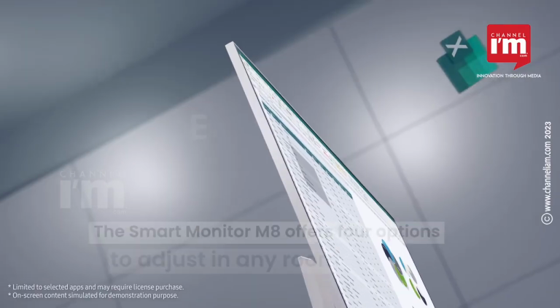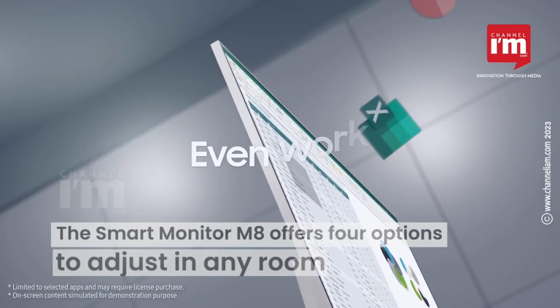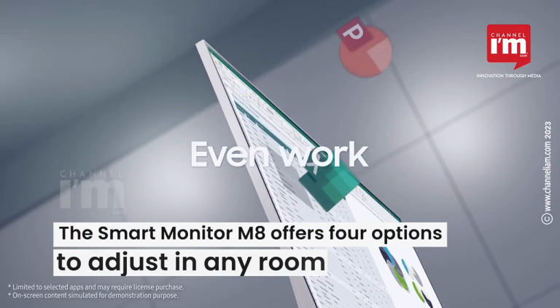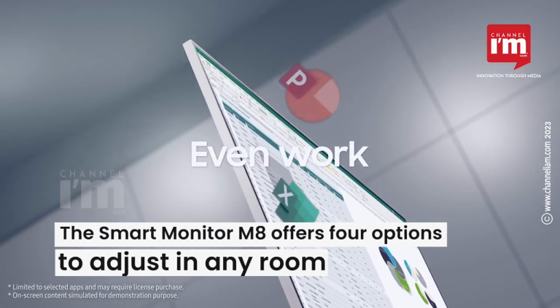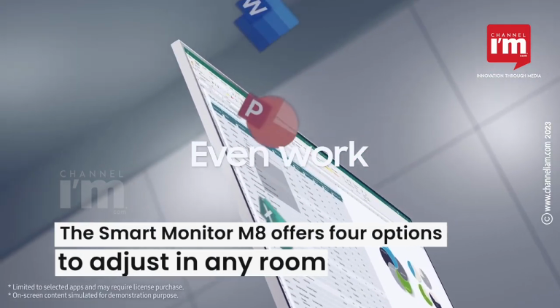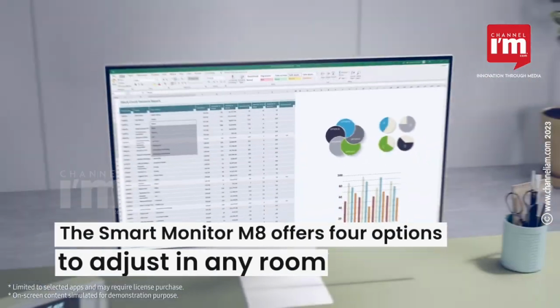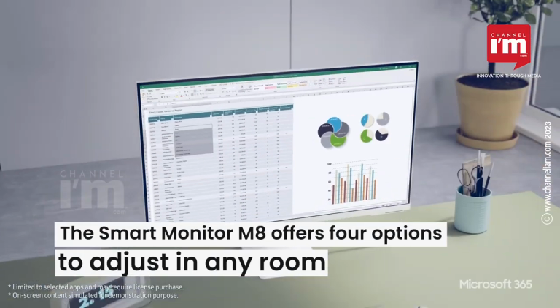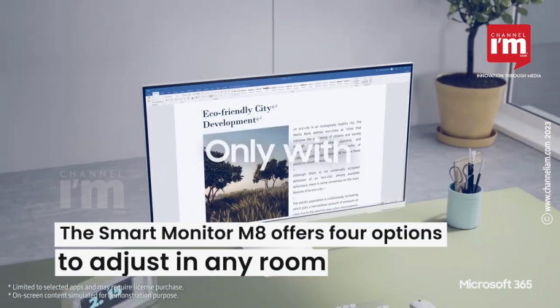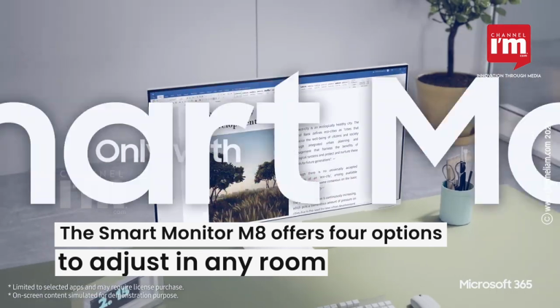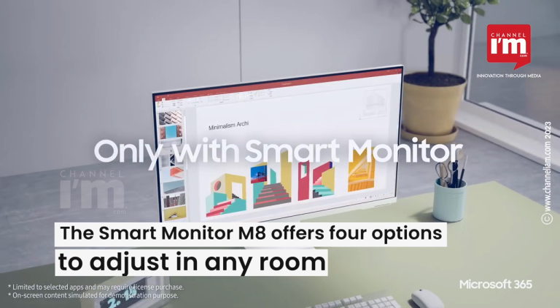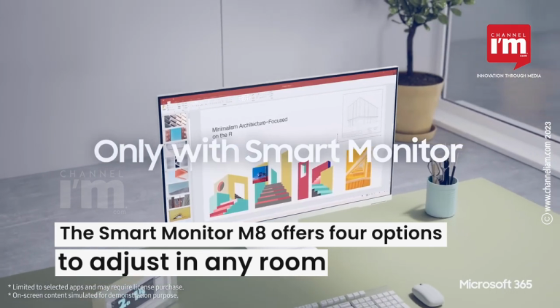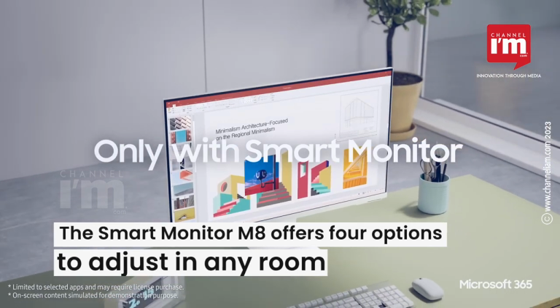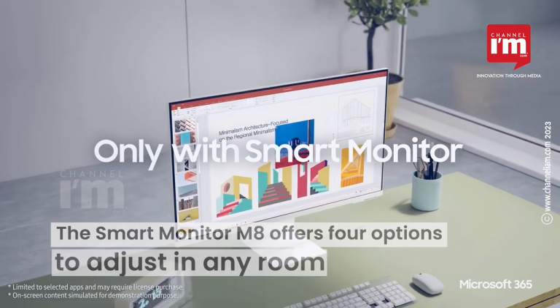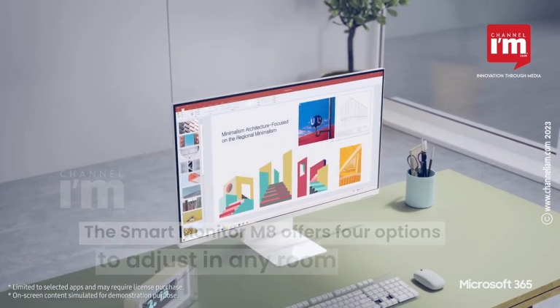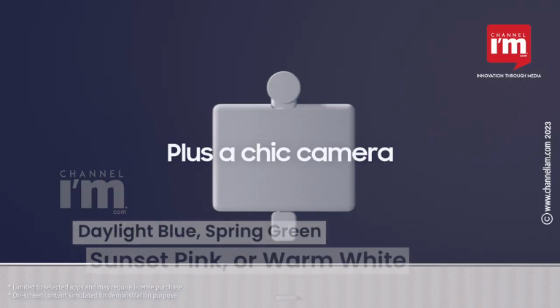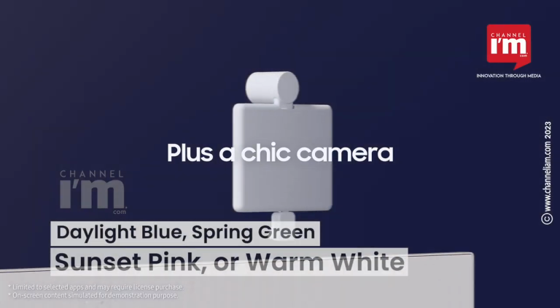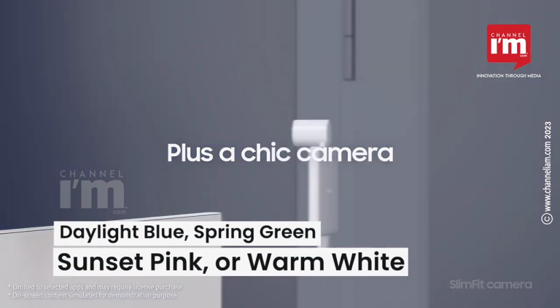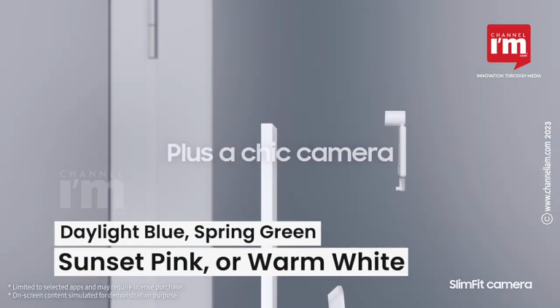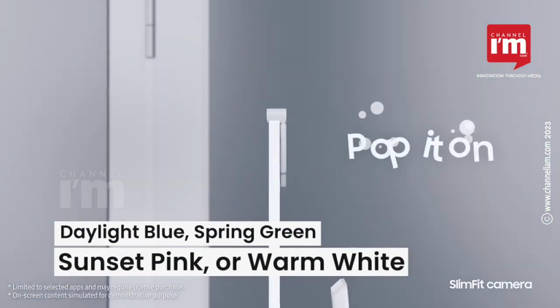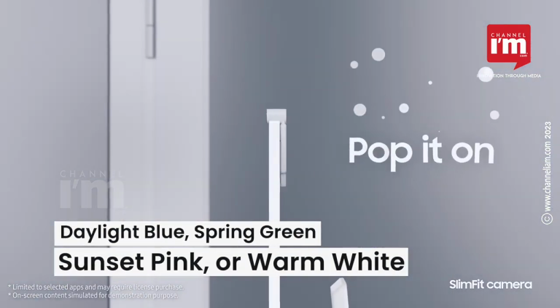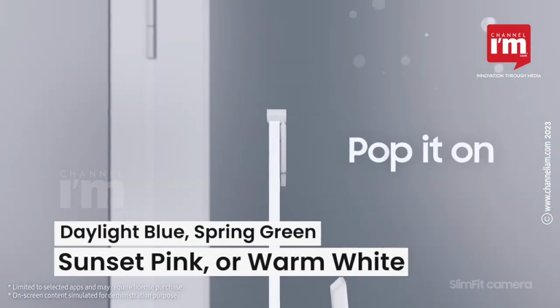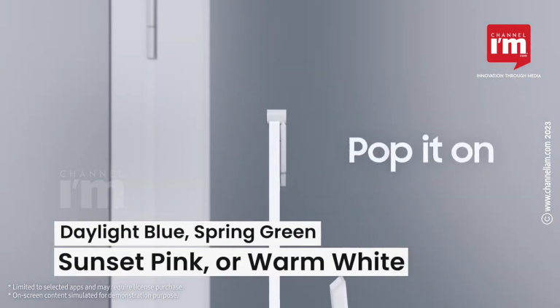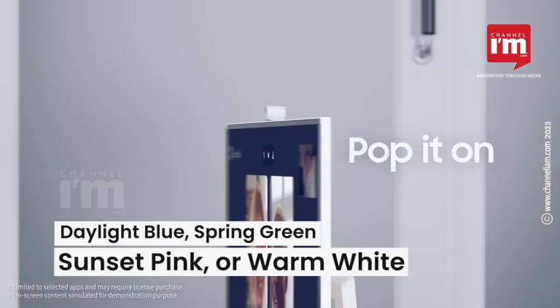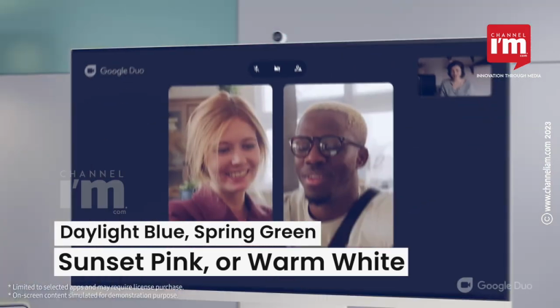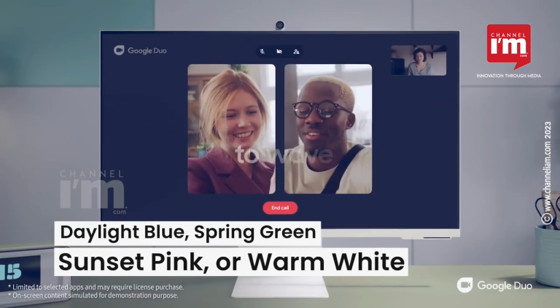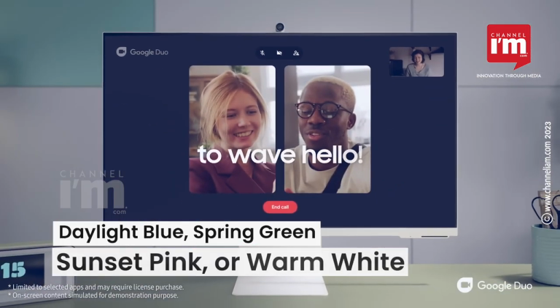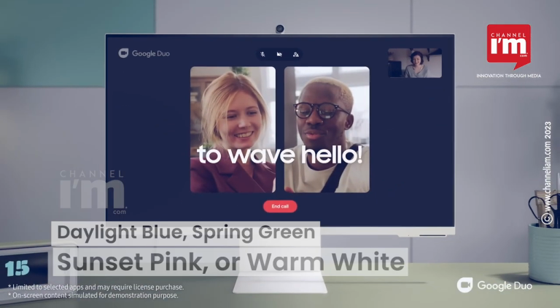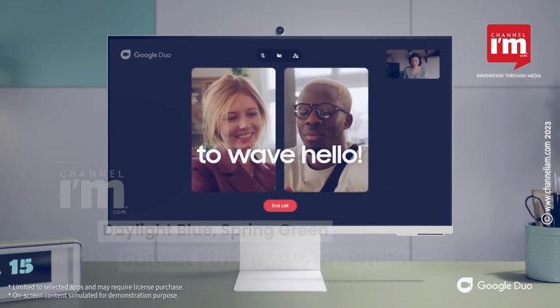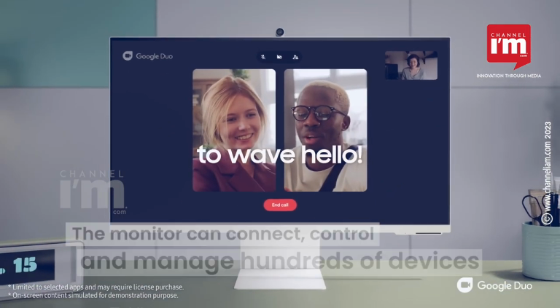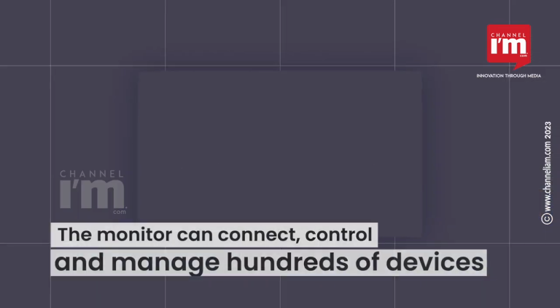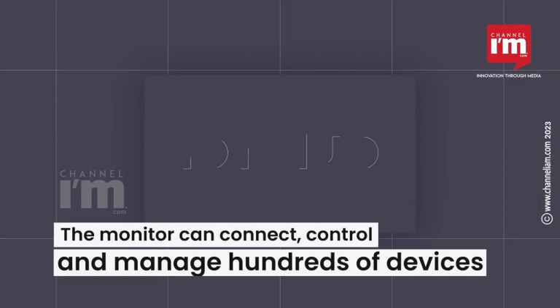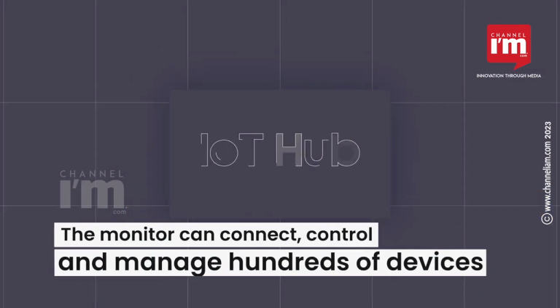The Smart Monitor M8 comes with four color options to let the monitor fit in any room: Daylight Blue, Spring Green, Sunset Pink, or Warm White.